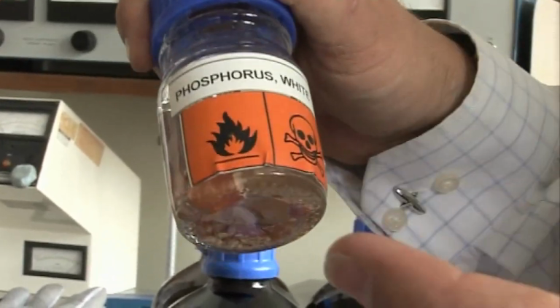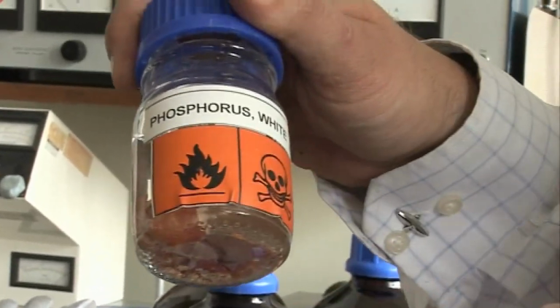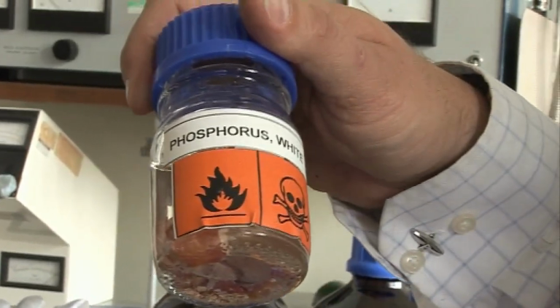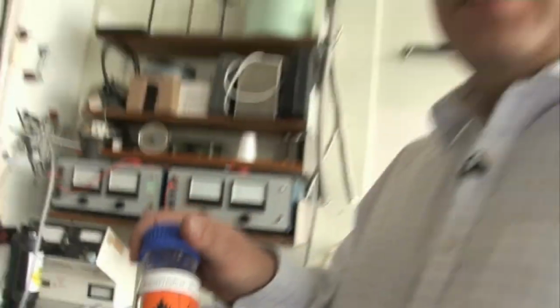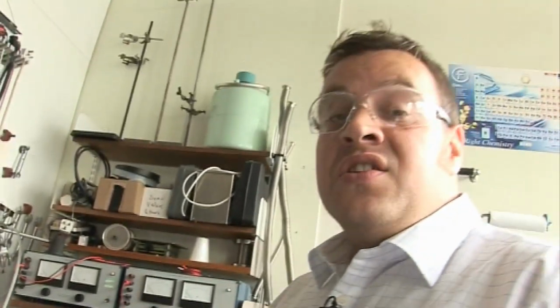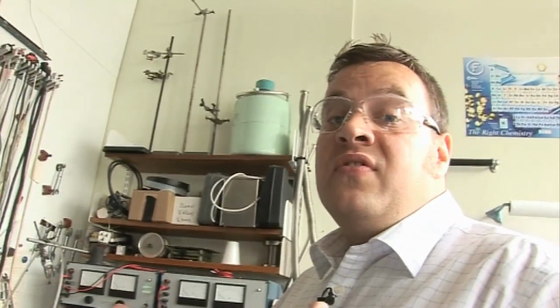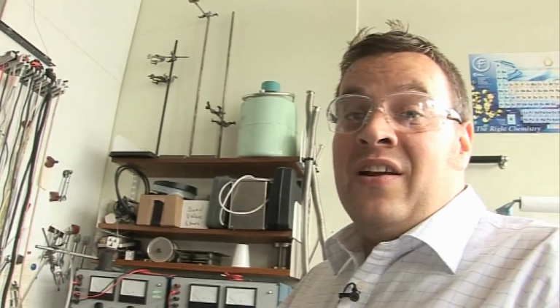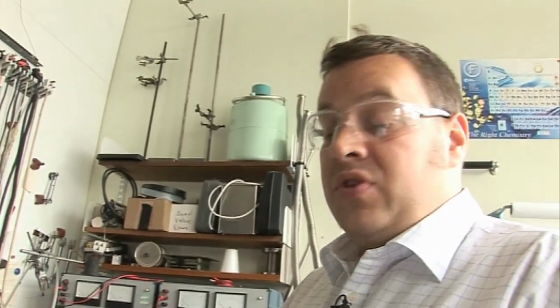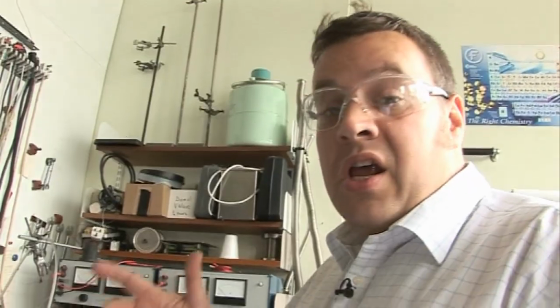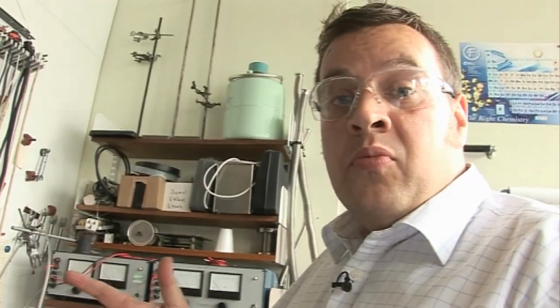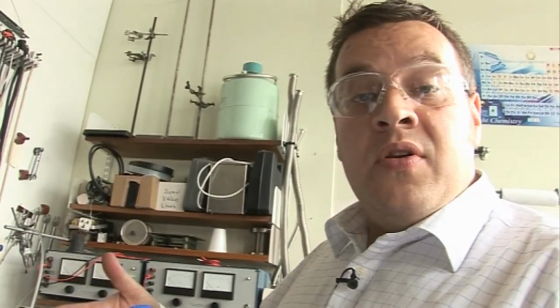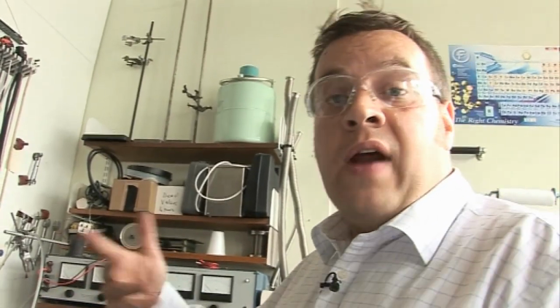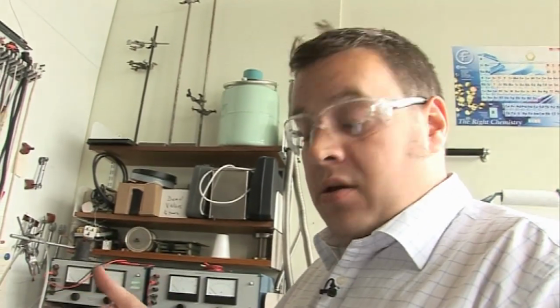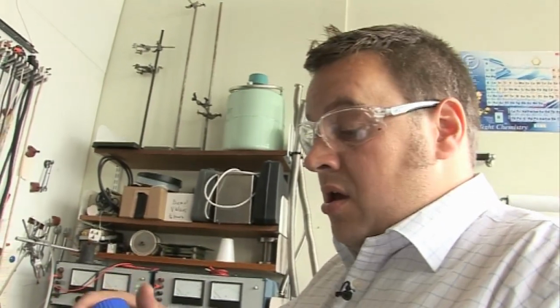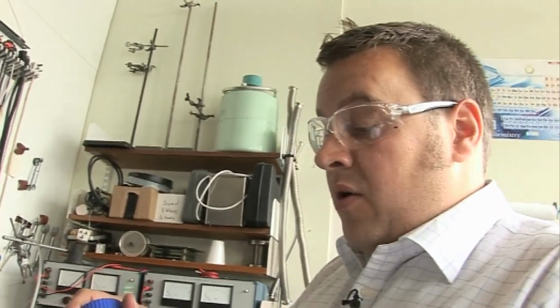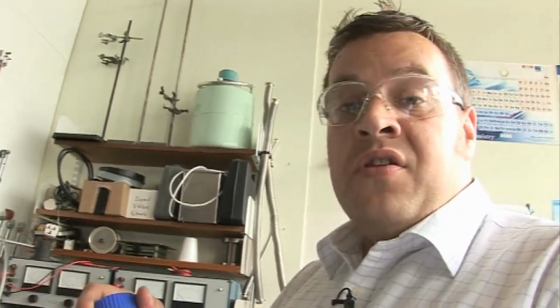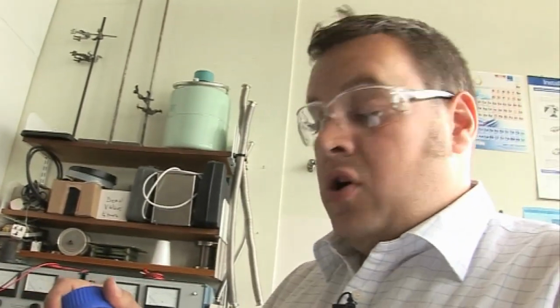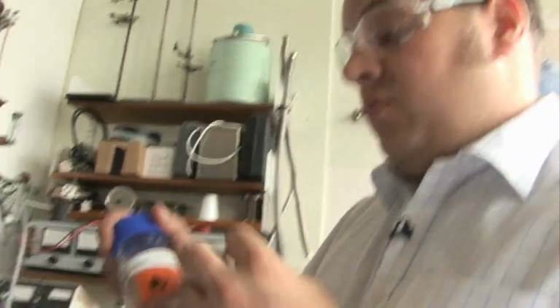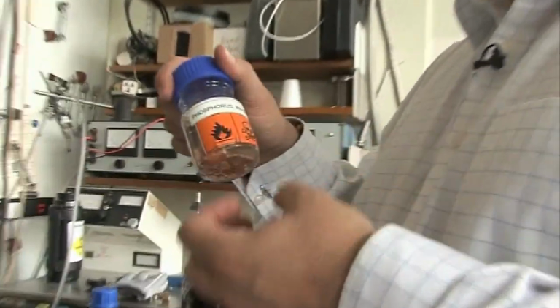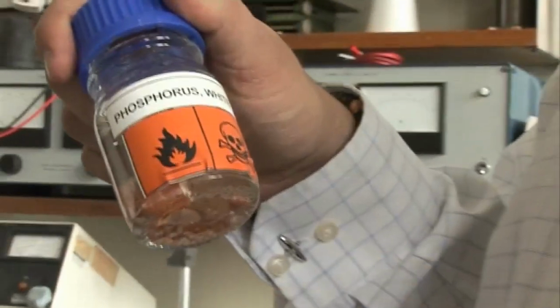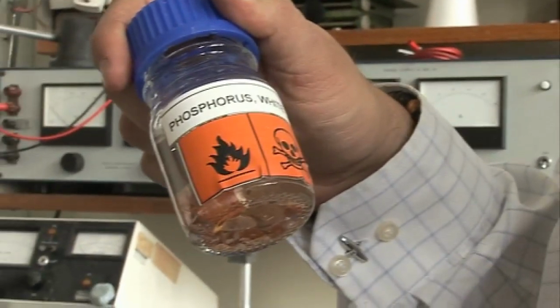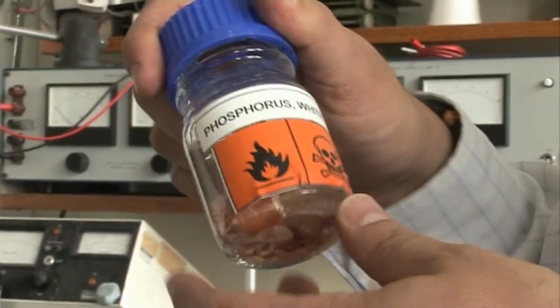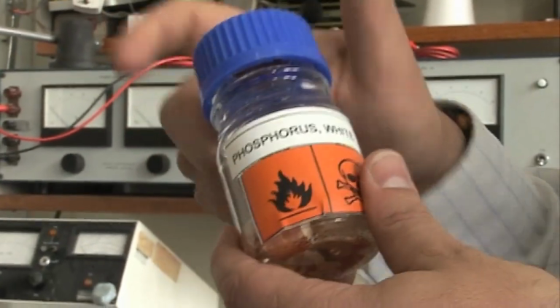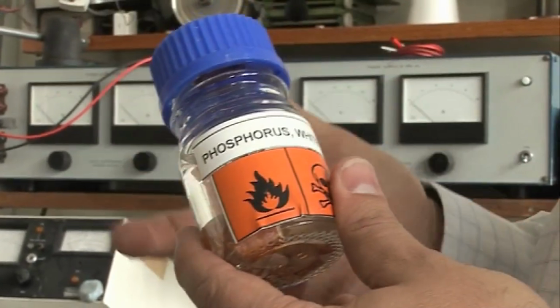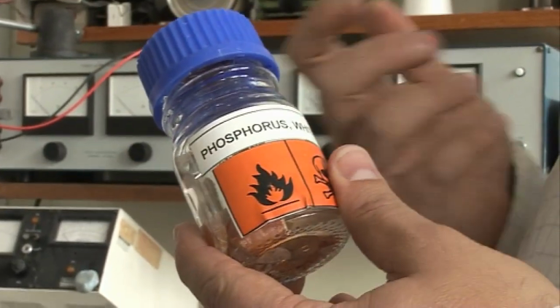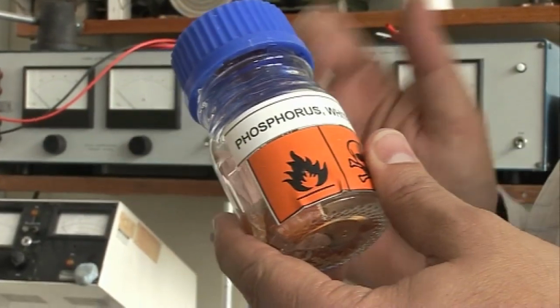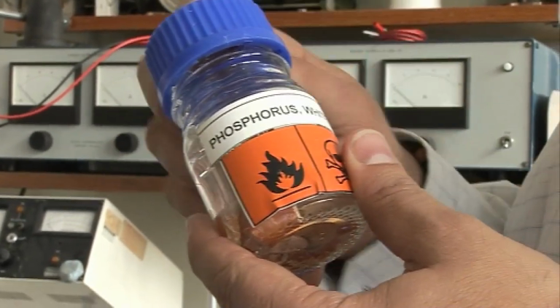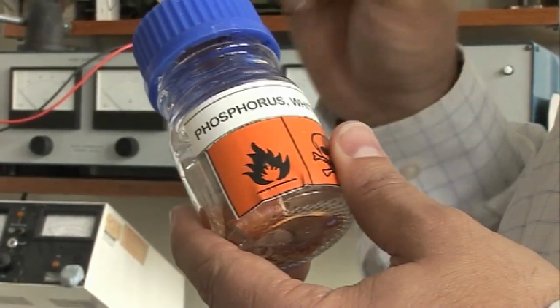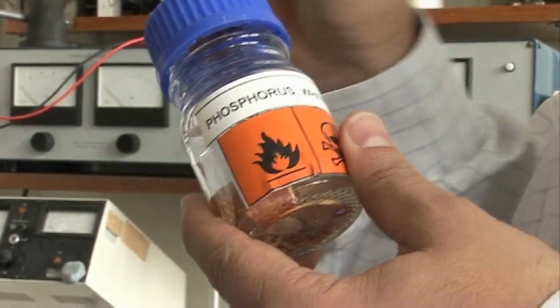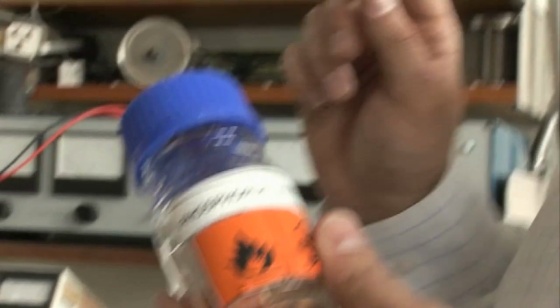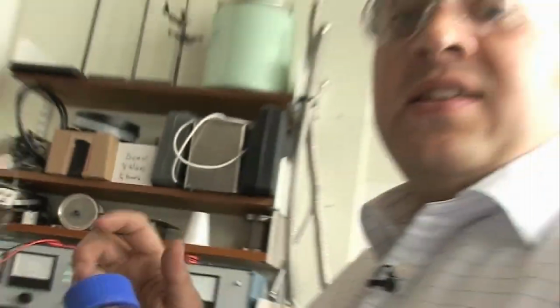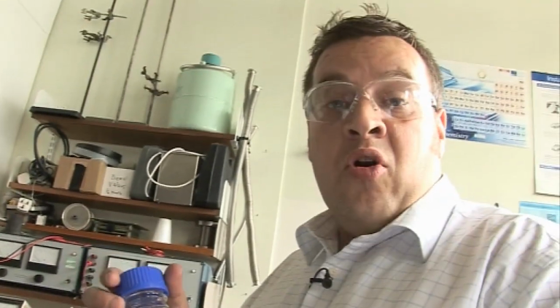Phosphorus itself, elemental phosphorus, exists as a number of different allotropes, a bit like carbon with diamond and graphite. And here we have one of those allotropes — white phosphorus. It exists as discrete molecules of four phosphorus atoms connected like a pyramid.